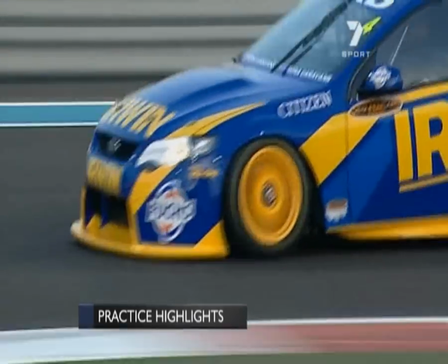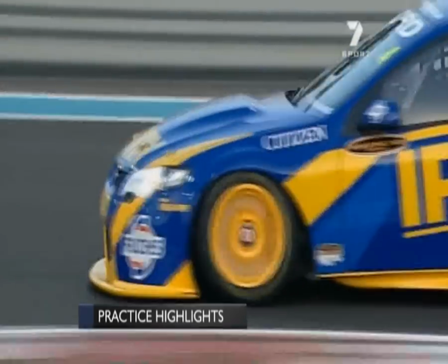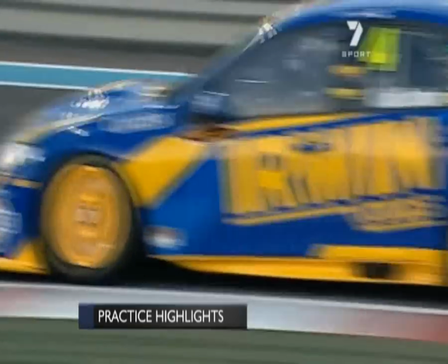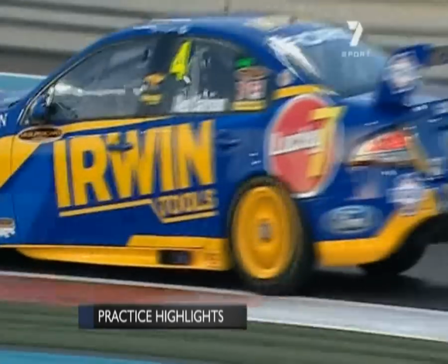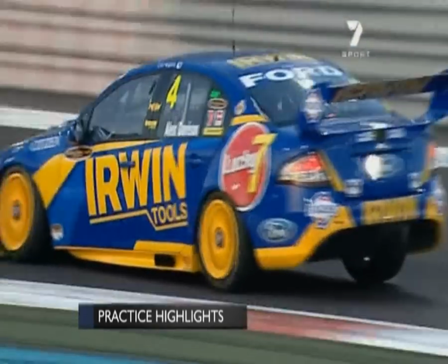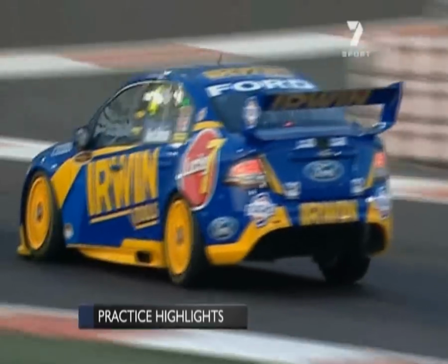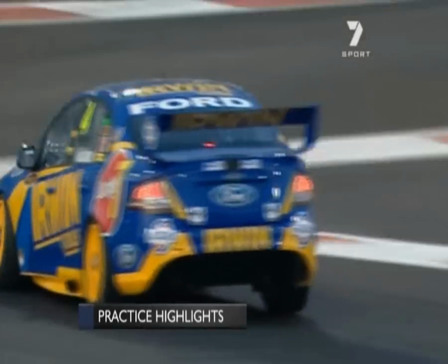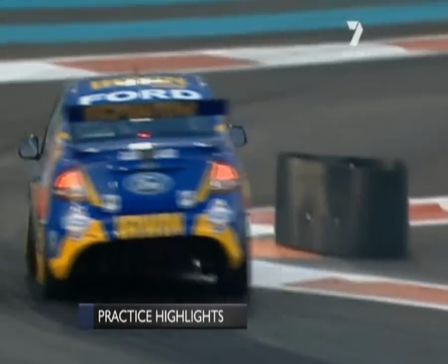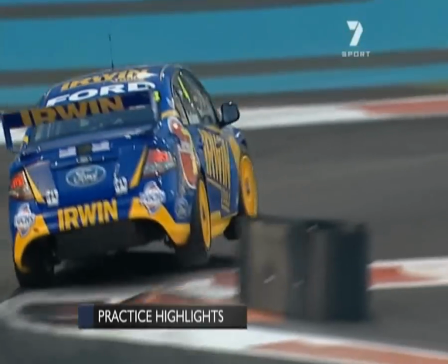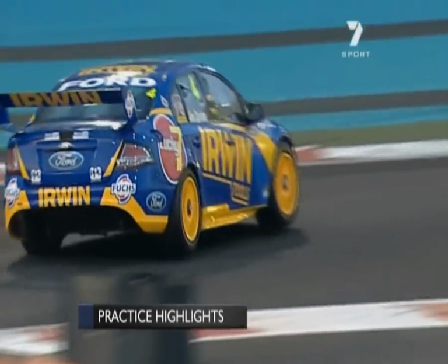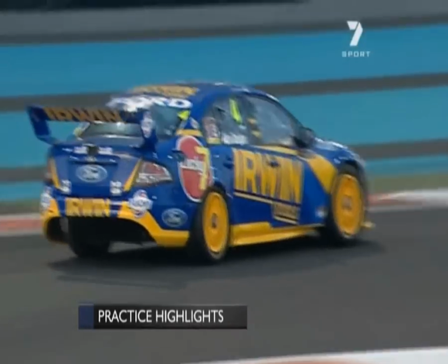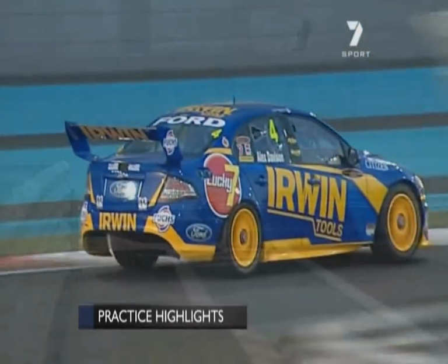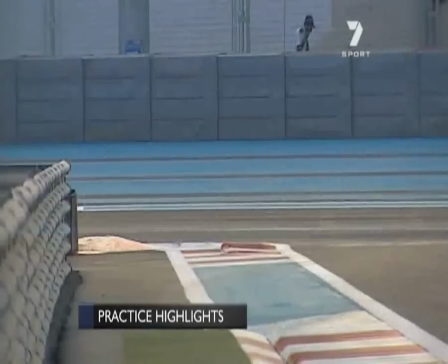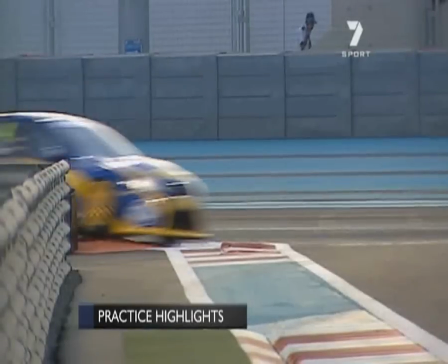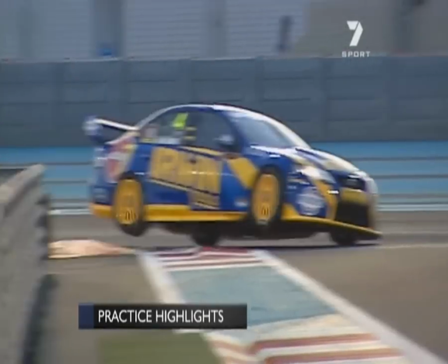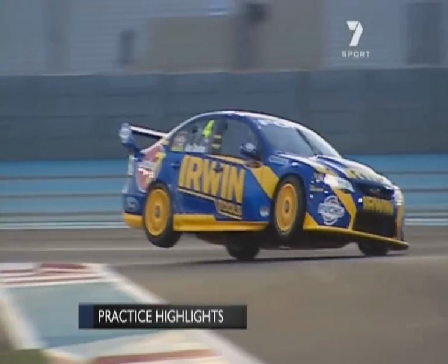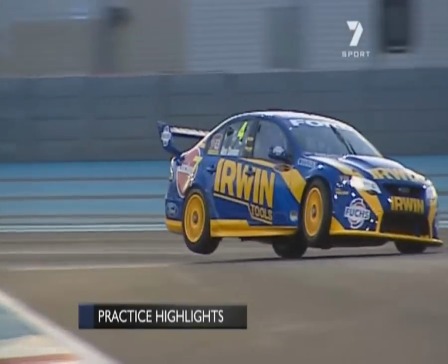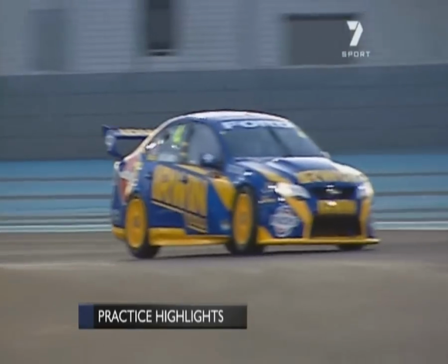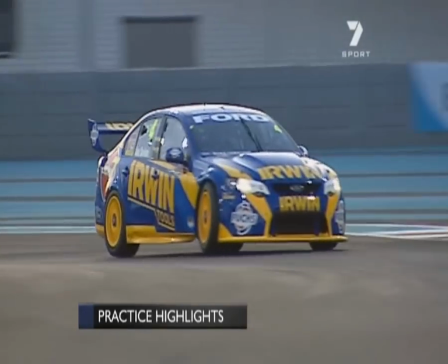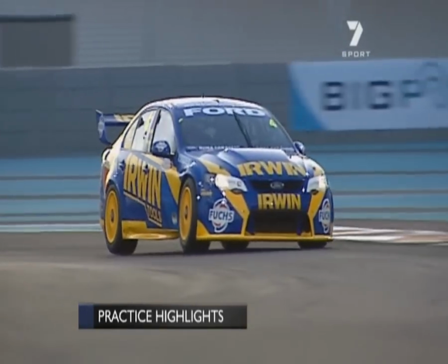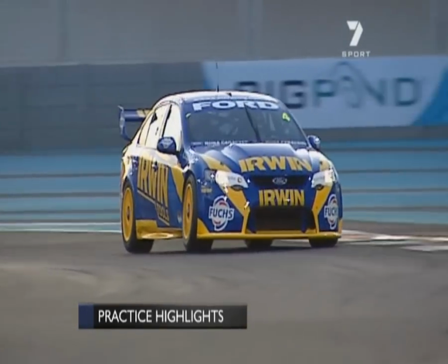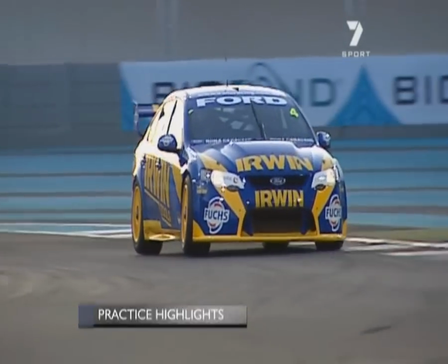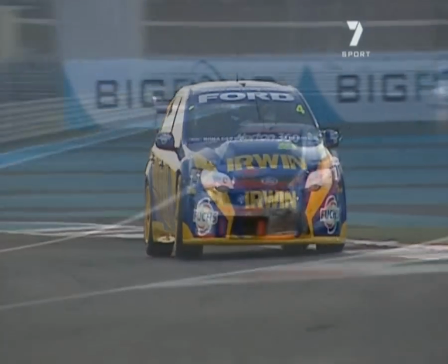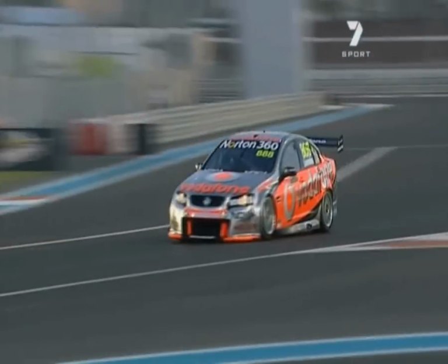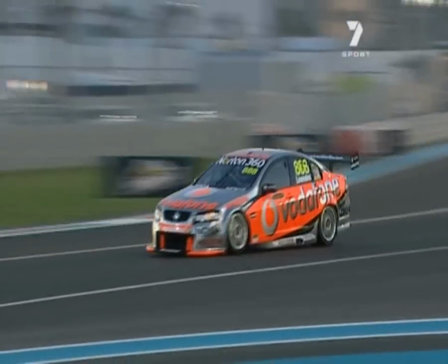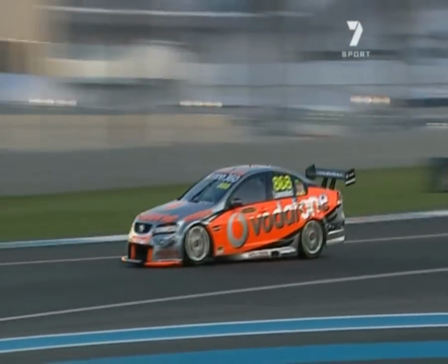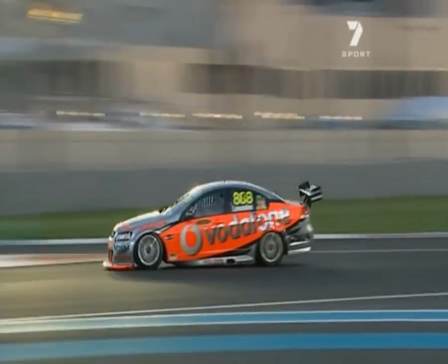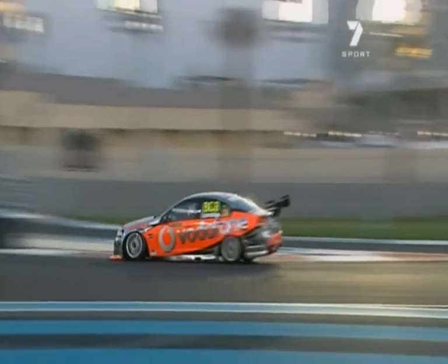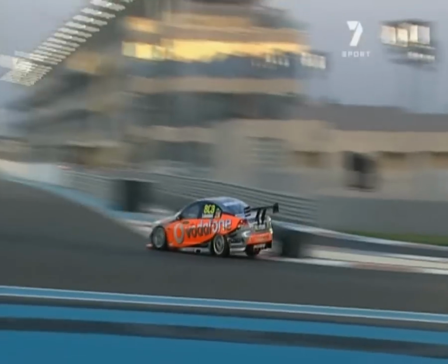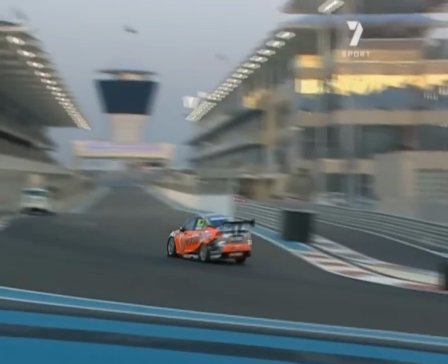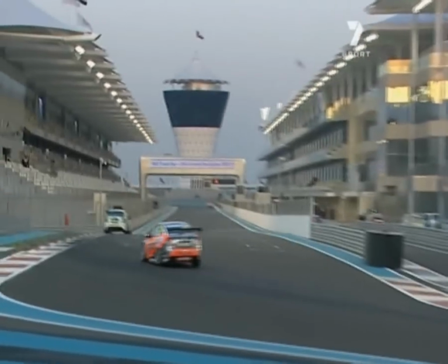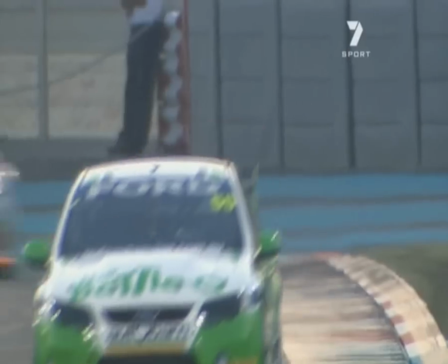Now check this out — flying onto two wheels. Alex Davison in the Urban Tool Stone Brothers Racing car. And that car looked very, very good yesterday and he drove it very well. He was very quick, very positive, very happy at the end of the day.